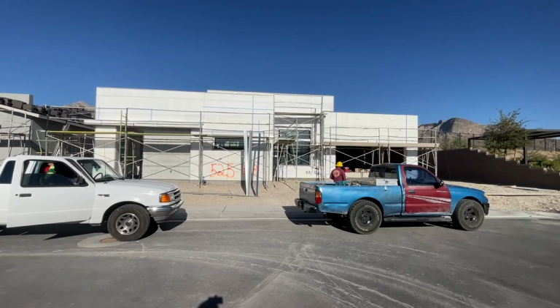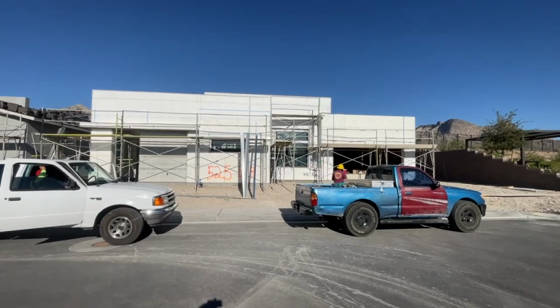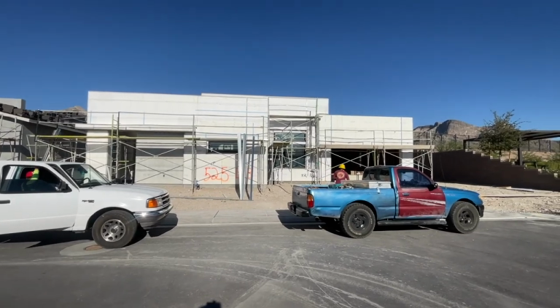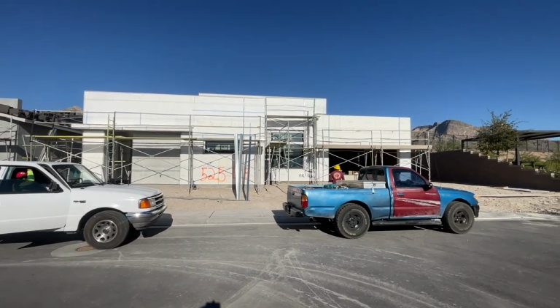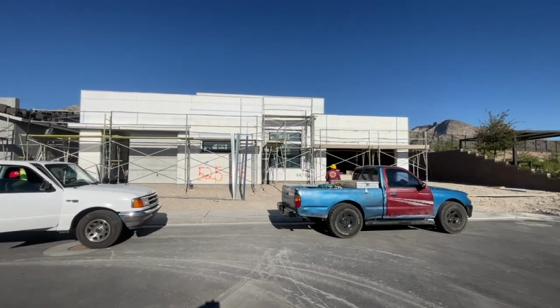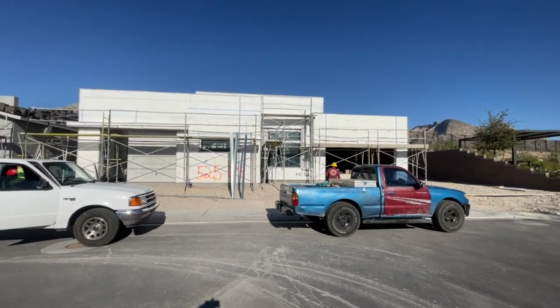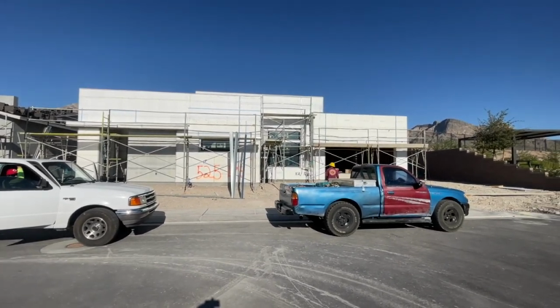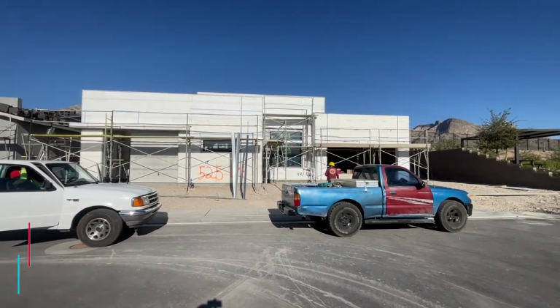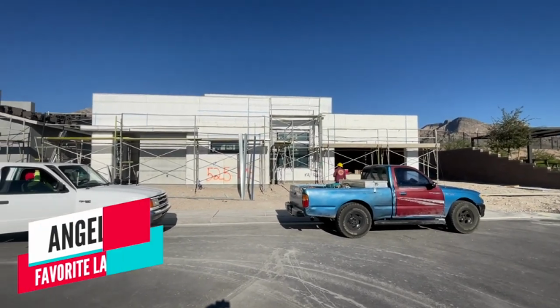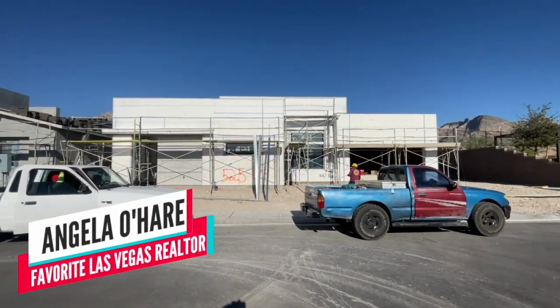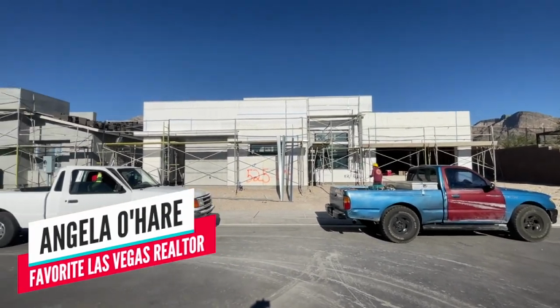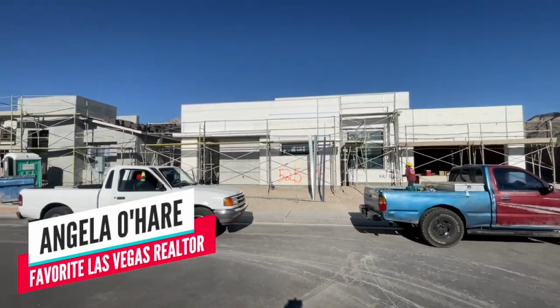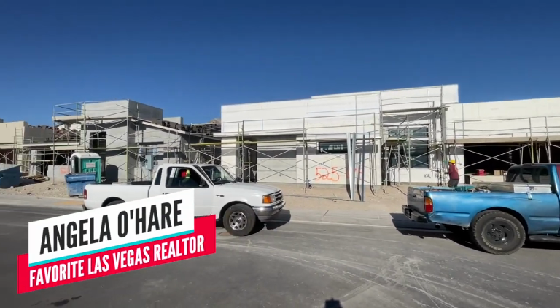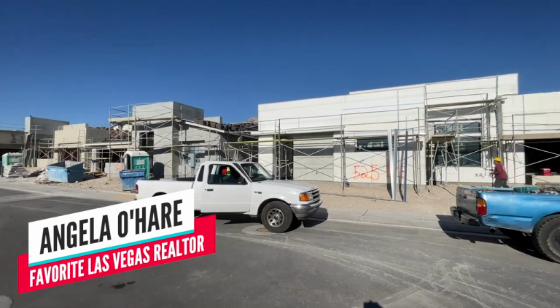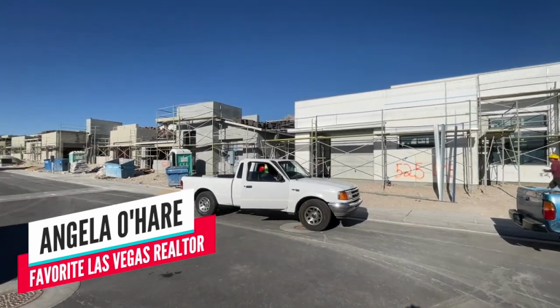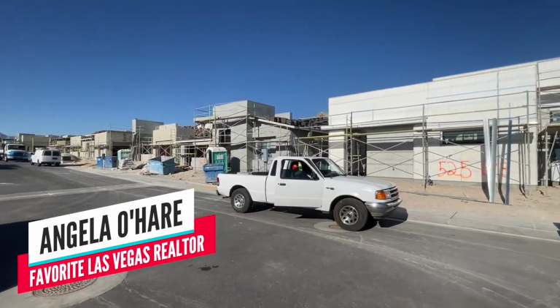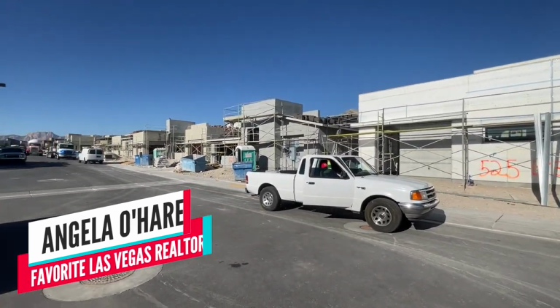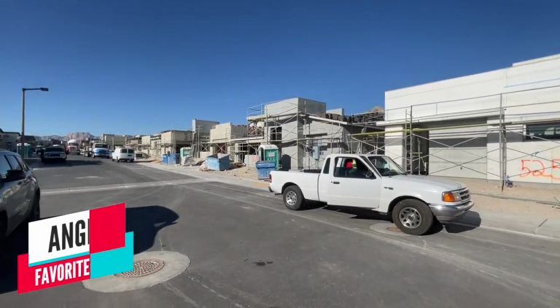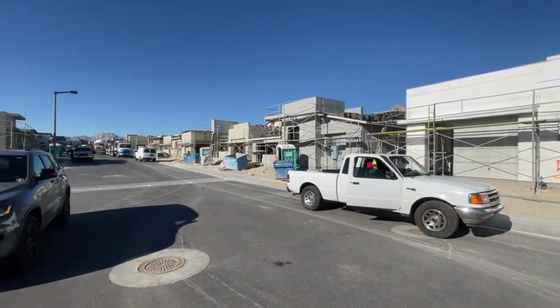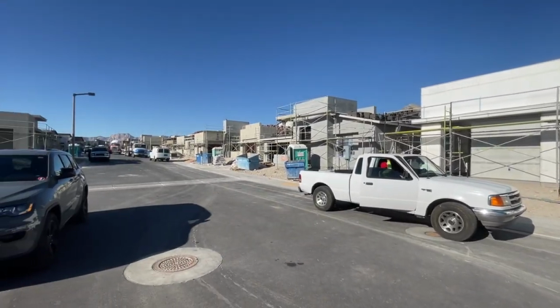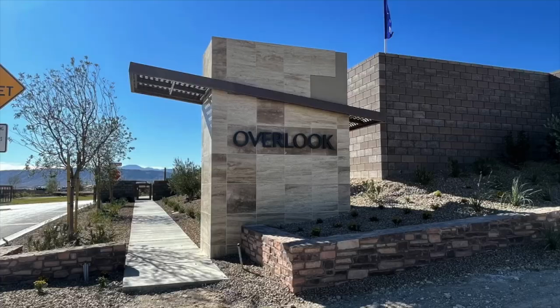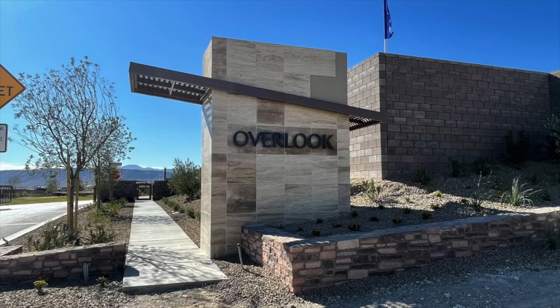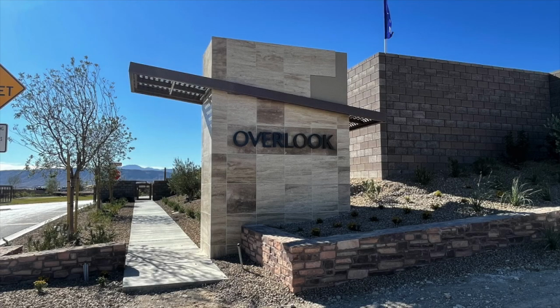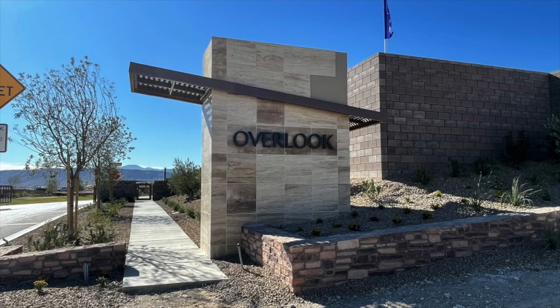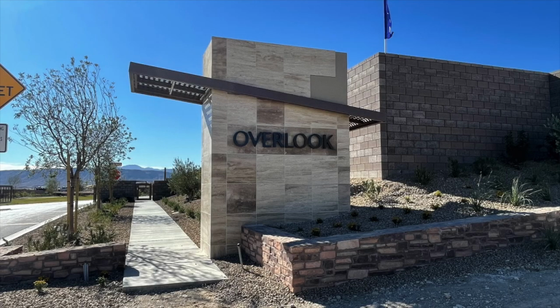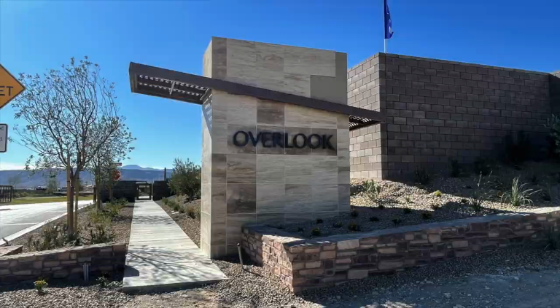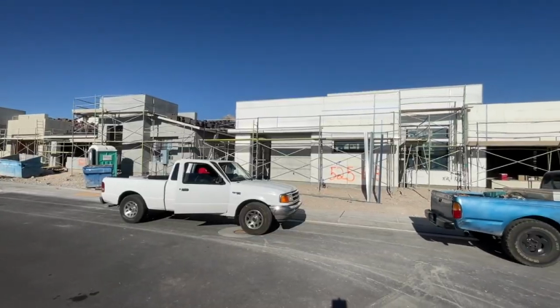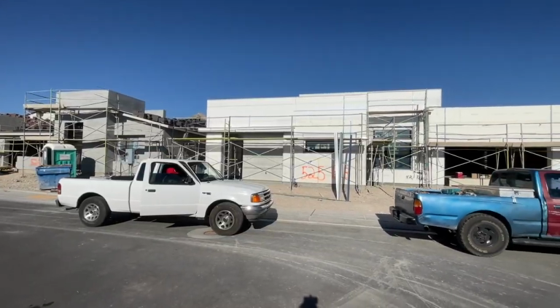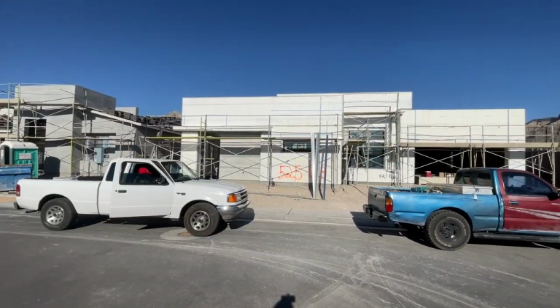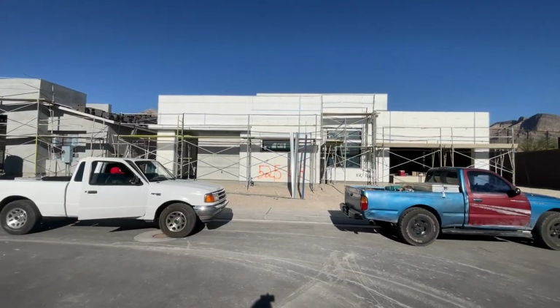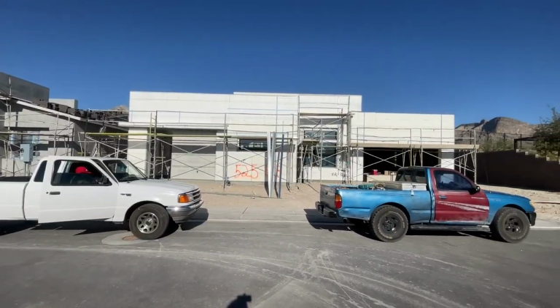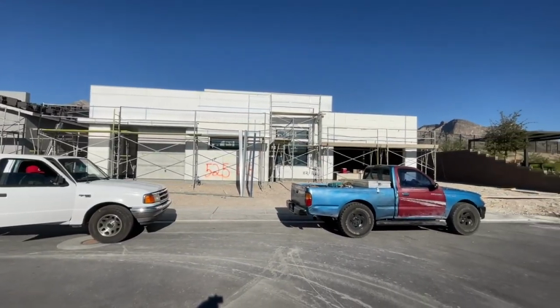Good morning everyone. Welcome back to my channel. I'm Angela O'Hare, your favorite Las Vegas realtor. Today I'm over here at Overlook by TriPoint Homes in the Red Point Village of Summerlin.